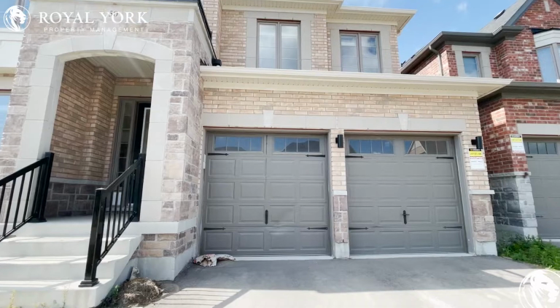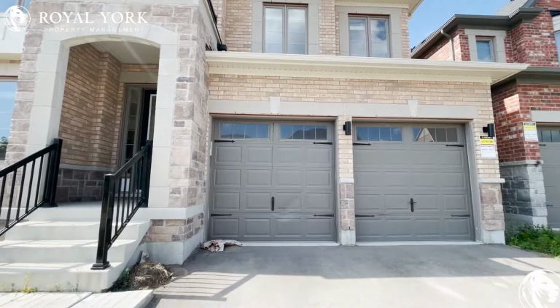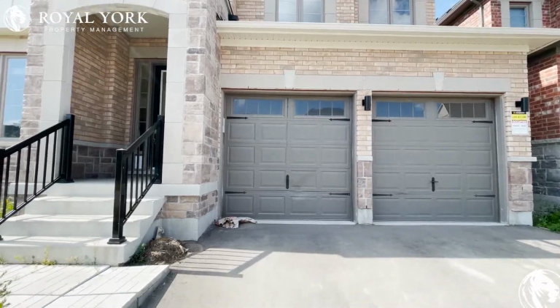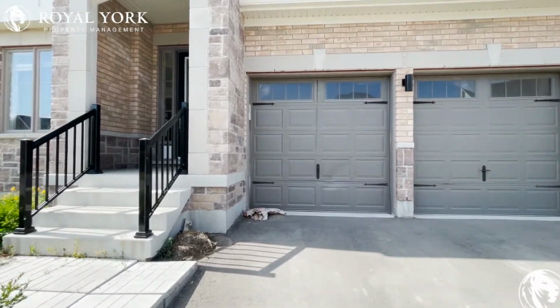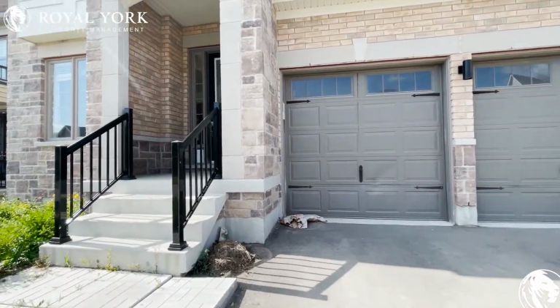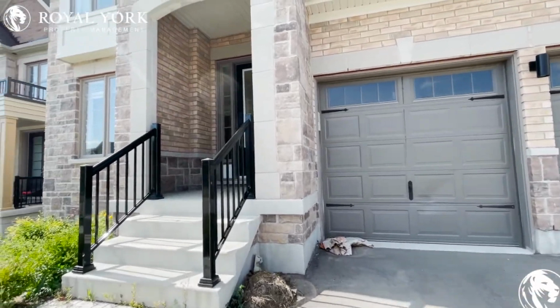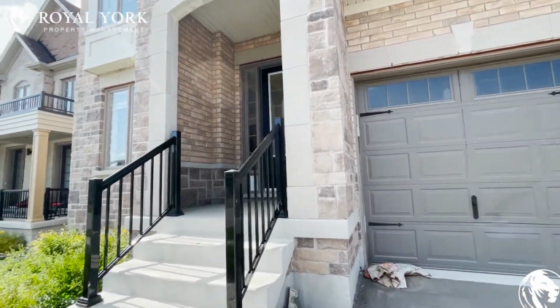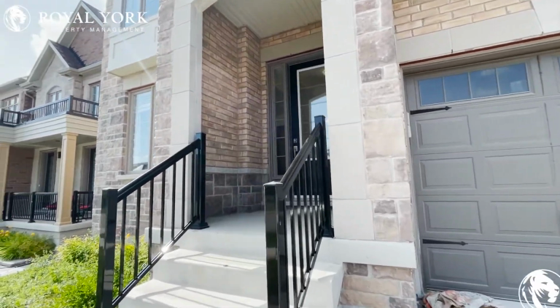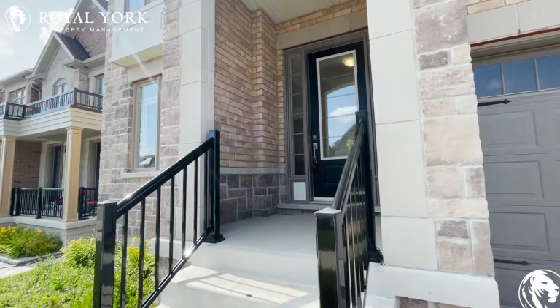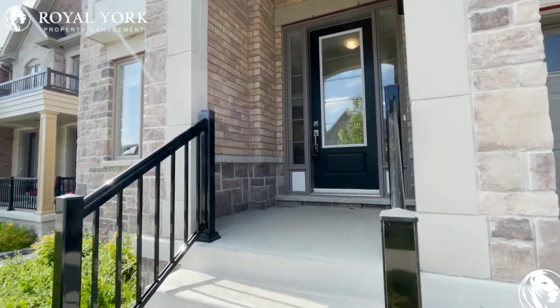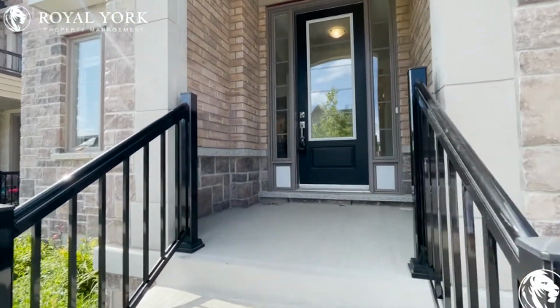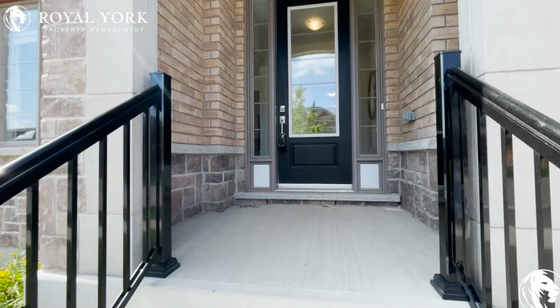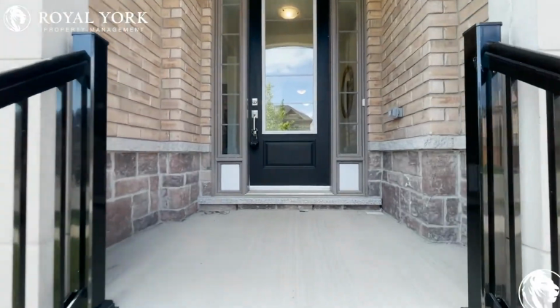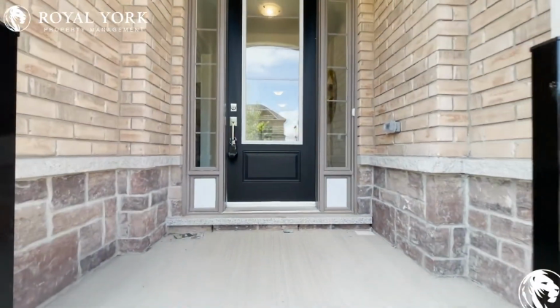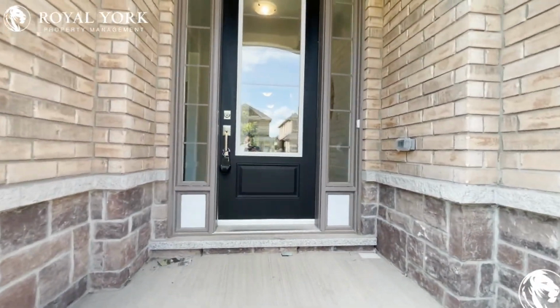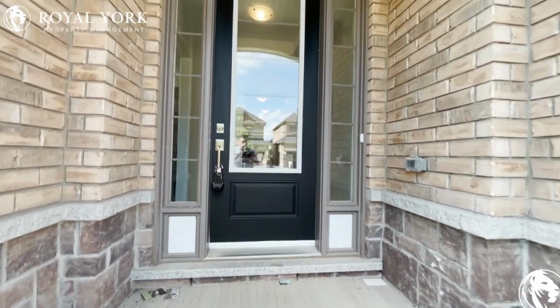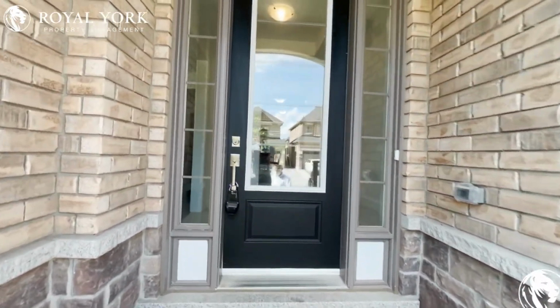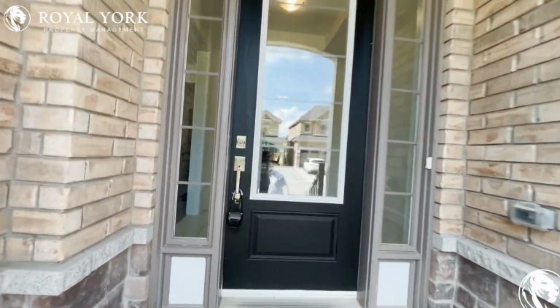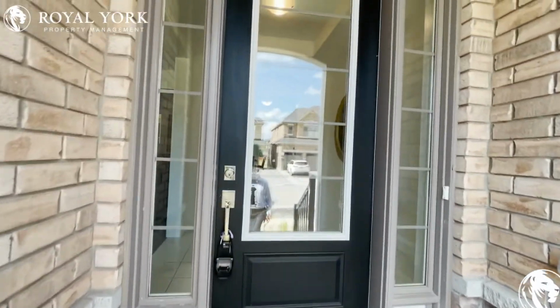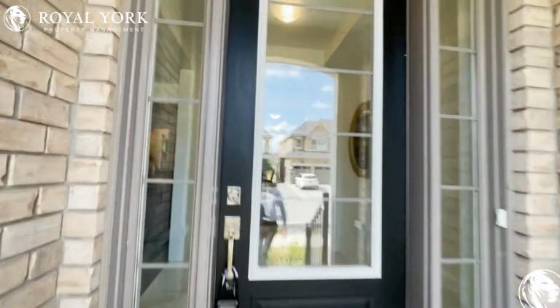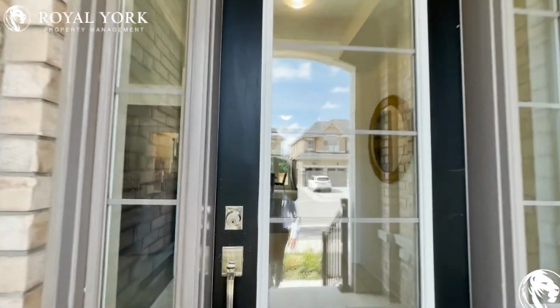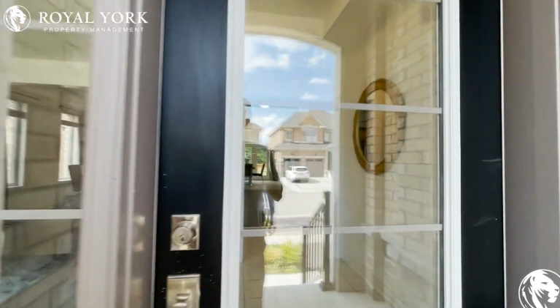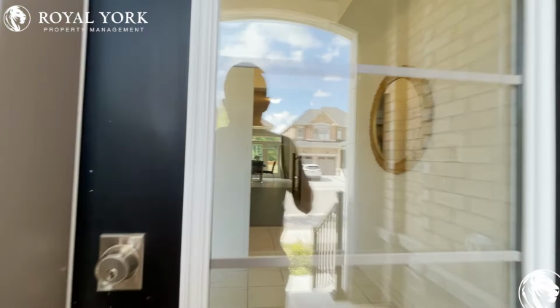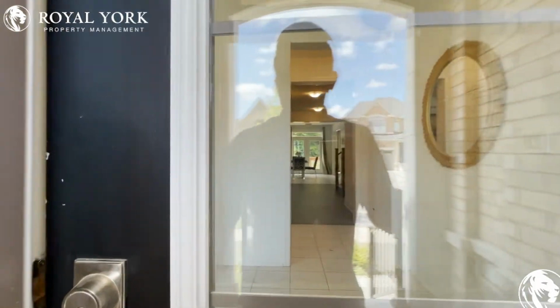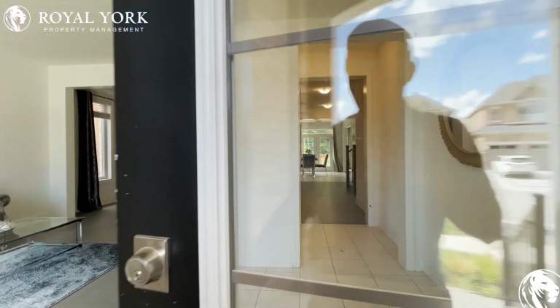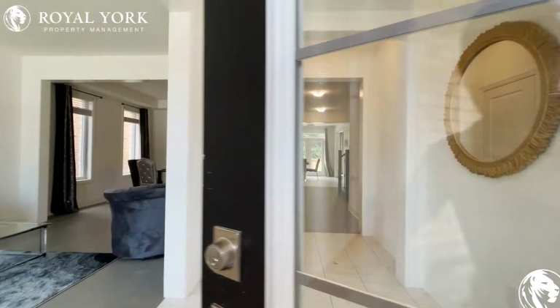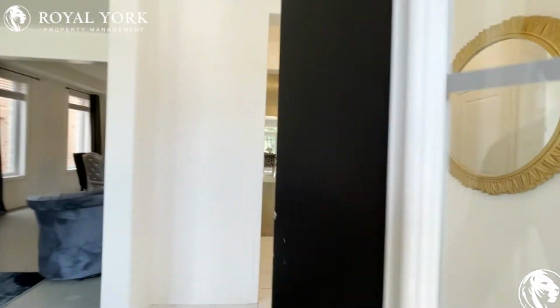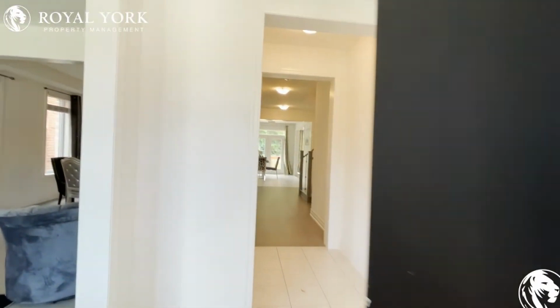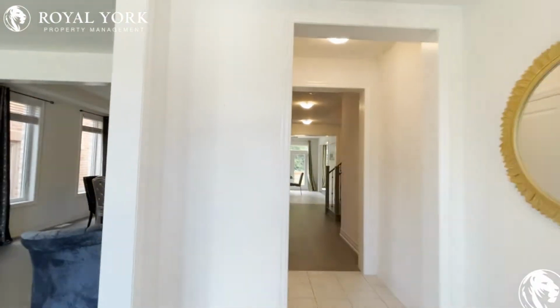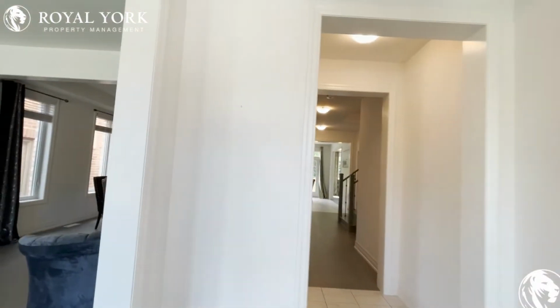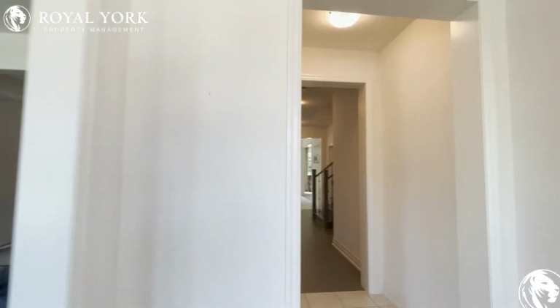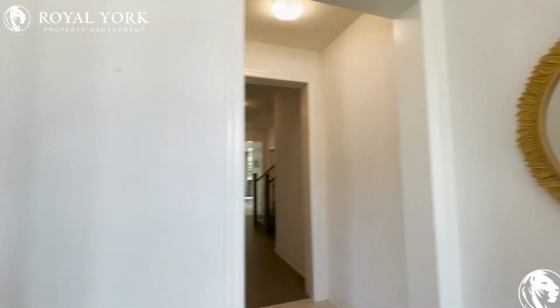Hello and welcome to 50 Beaverdams Drive here in Whitby, Ontario. This is a beautiful, fully upgraded and luxurious home with four bedrooms plus a den and three and a half bathrooms for rent by Royal York Property Management.